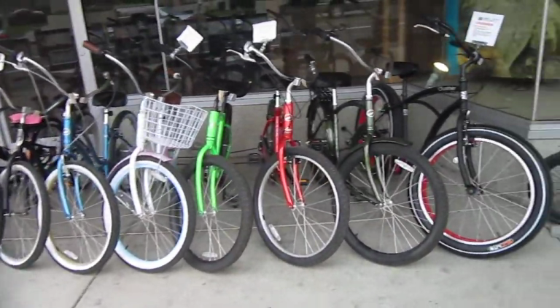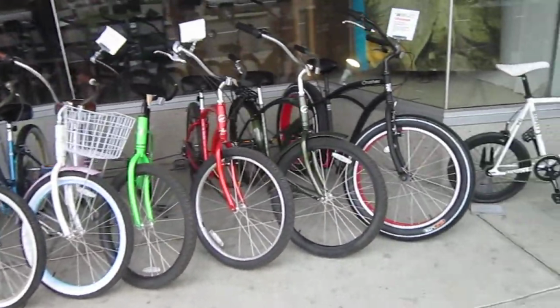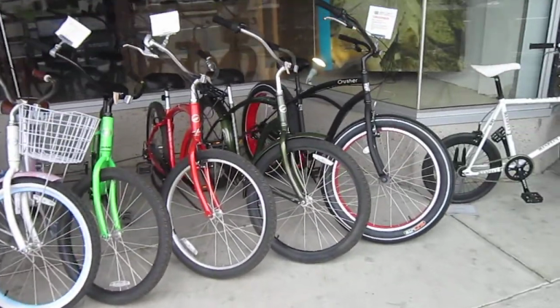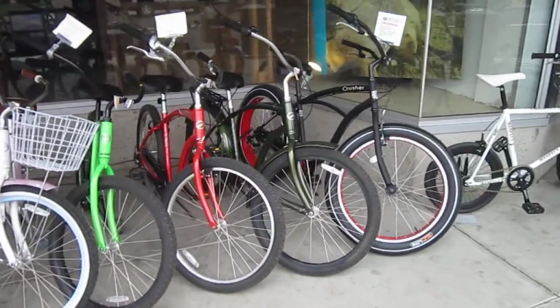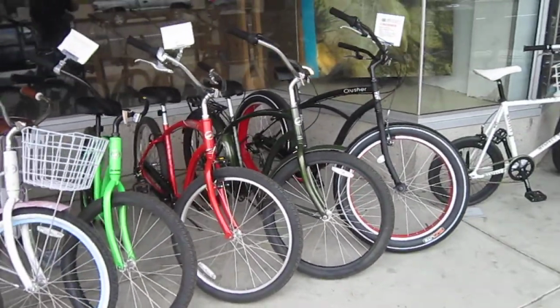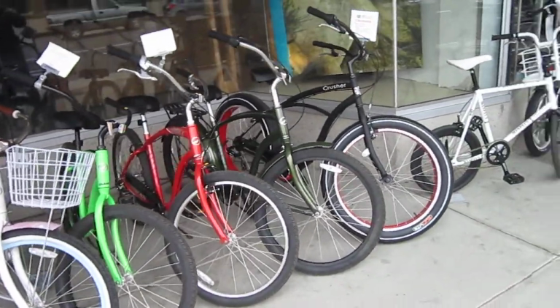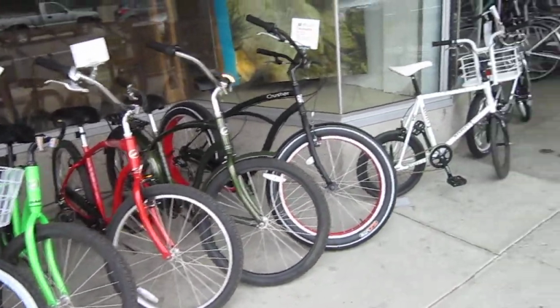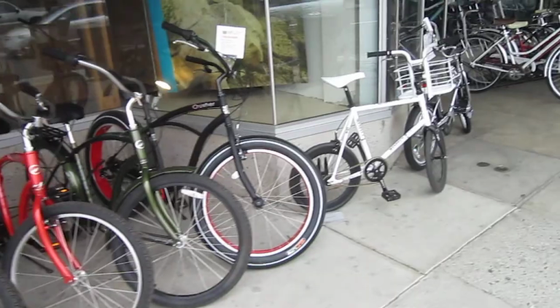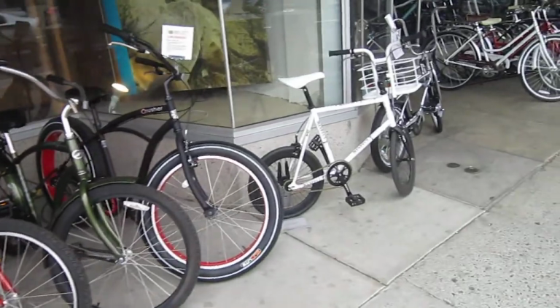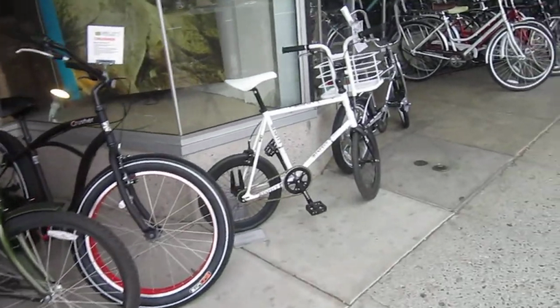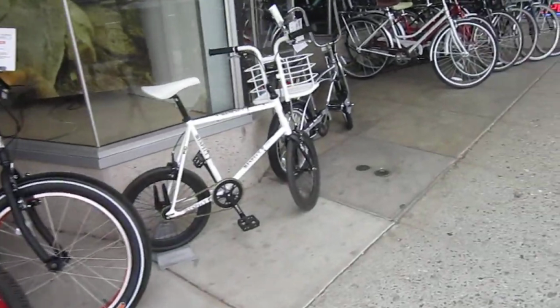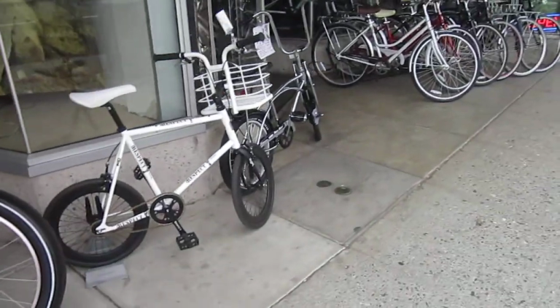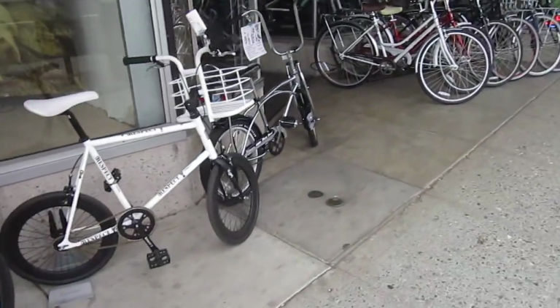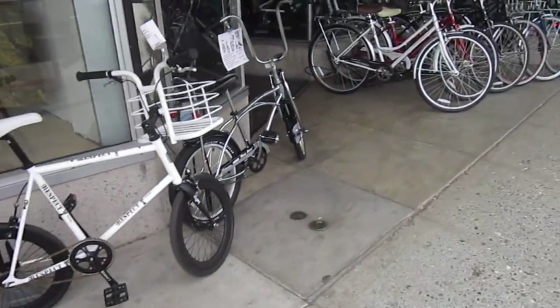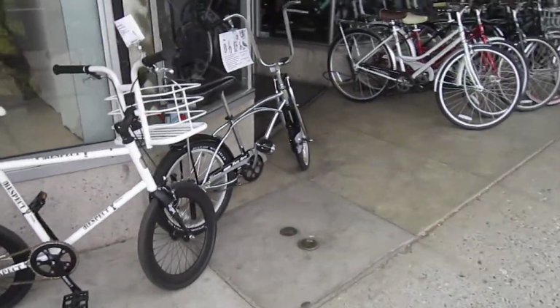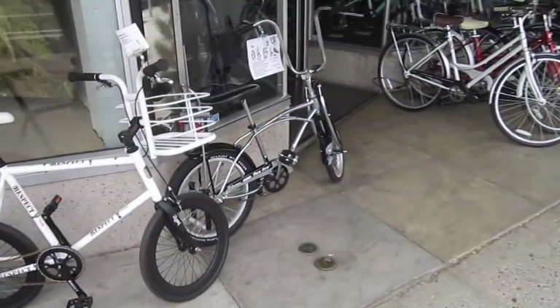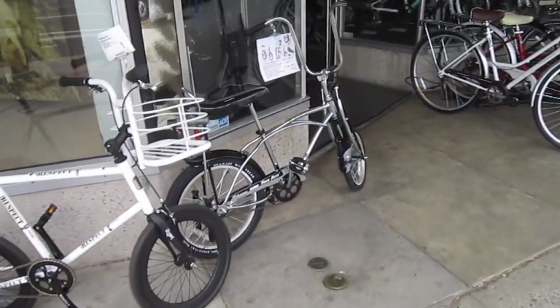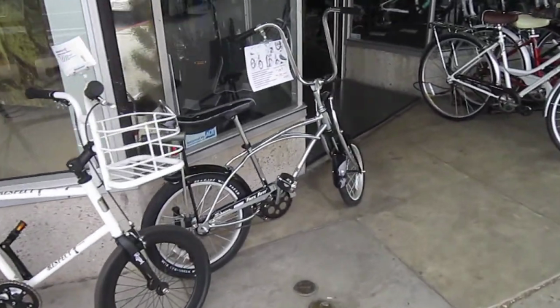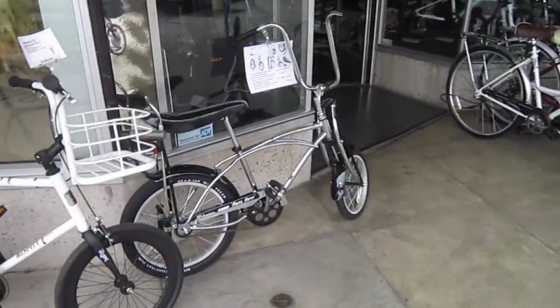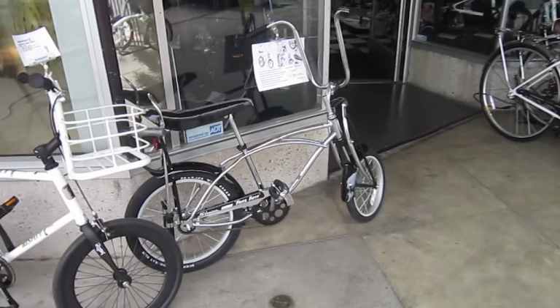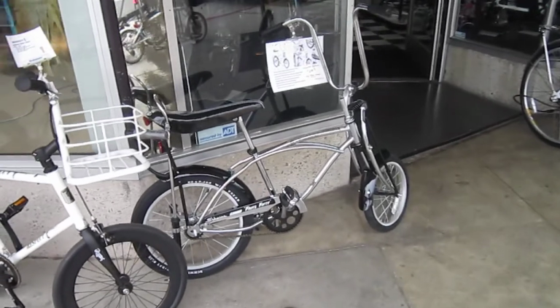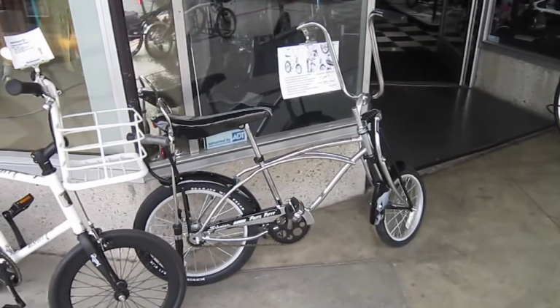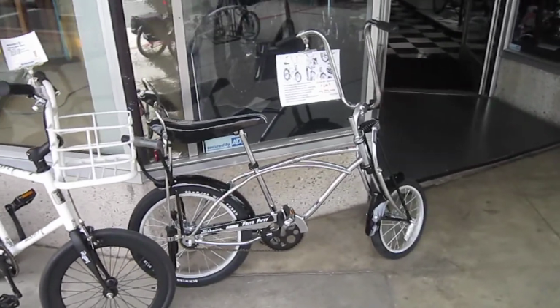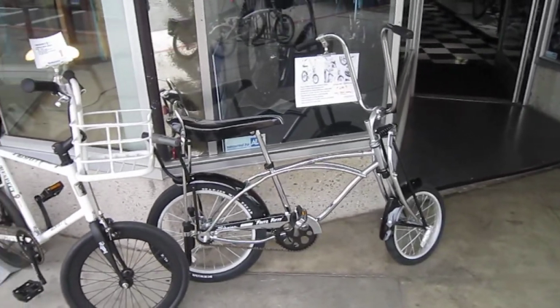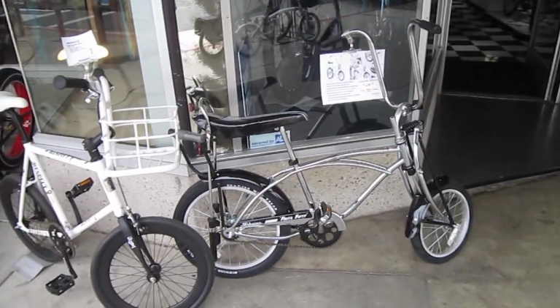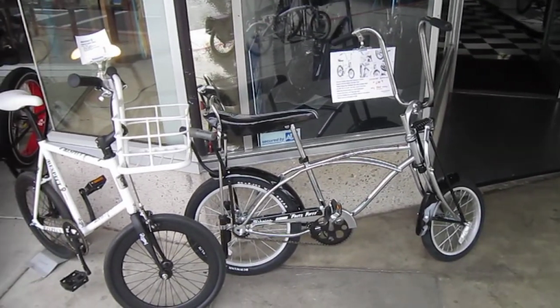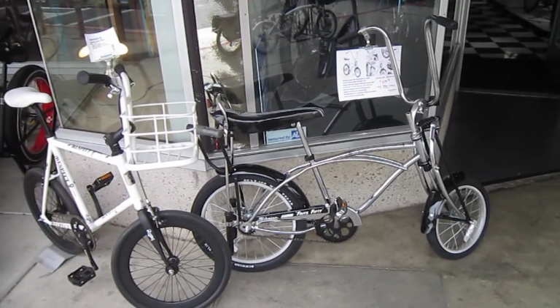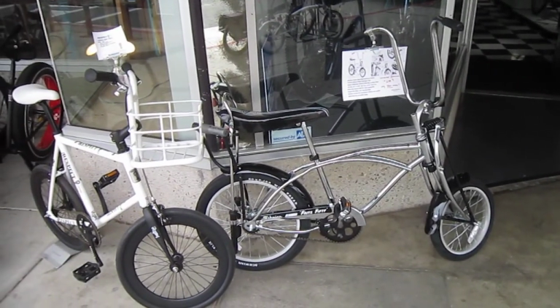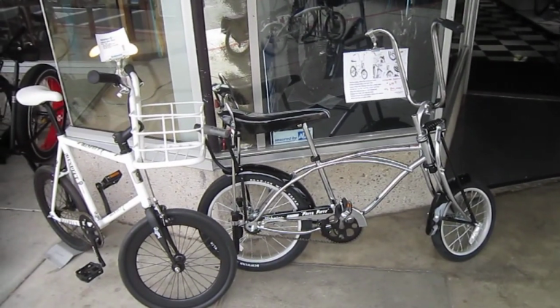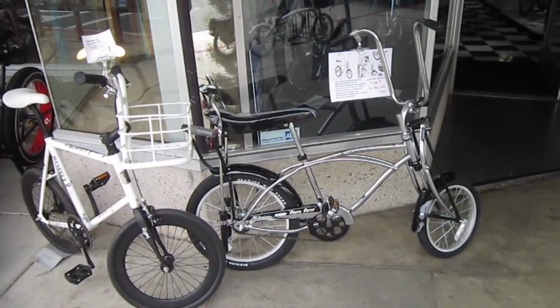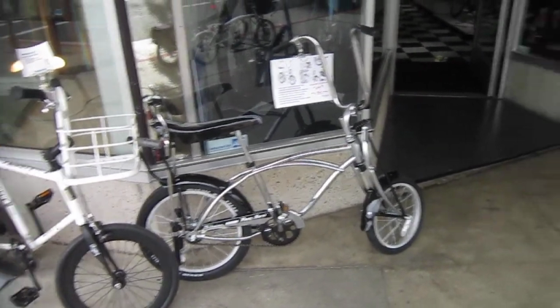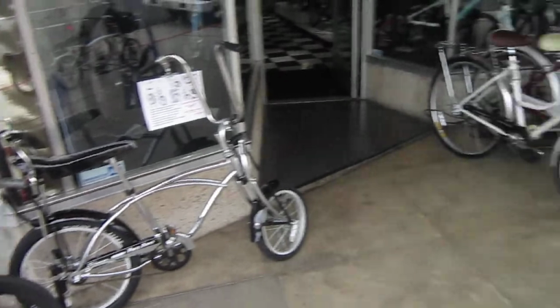Got a Fat Tire Cruiser, pretty cool. What they do have out front here that I really got a kick out of is the Fritz 50 — the 50th Anniversary Chrome Stingray. They actually have four of them. If you're looking to get one, they have them — only 500 made, so they're going to be hard to find.